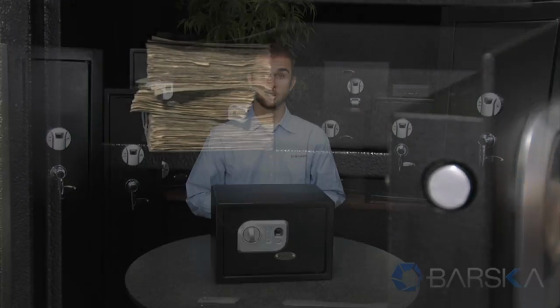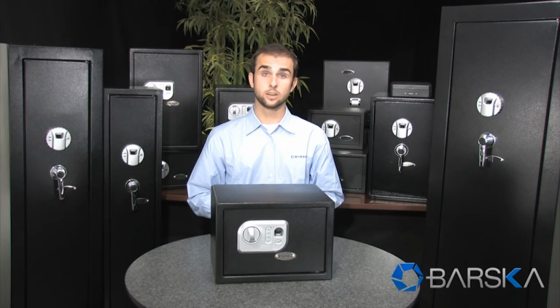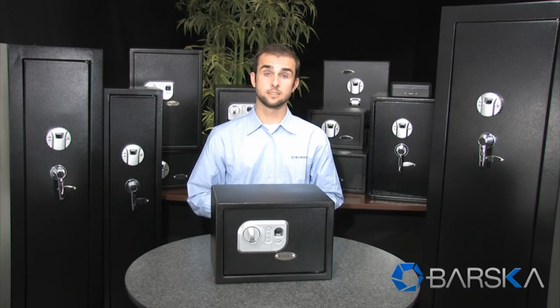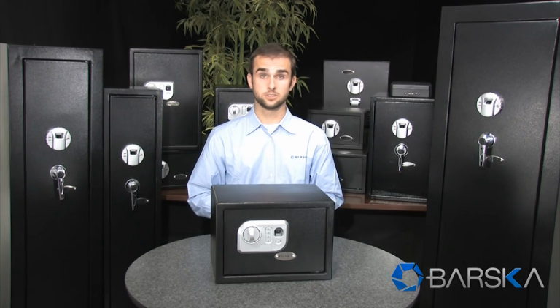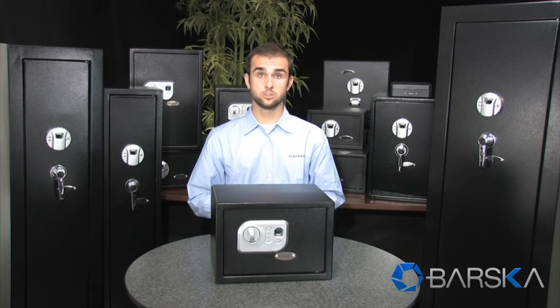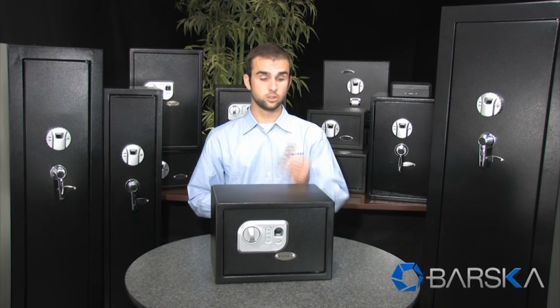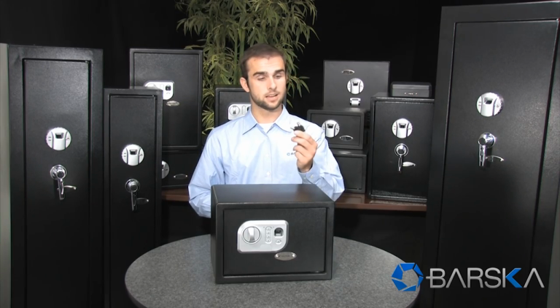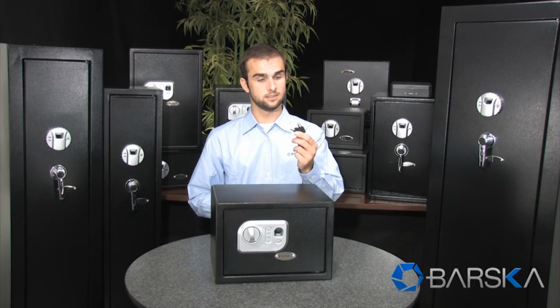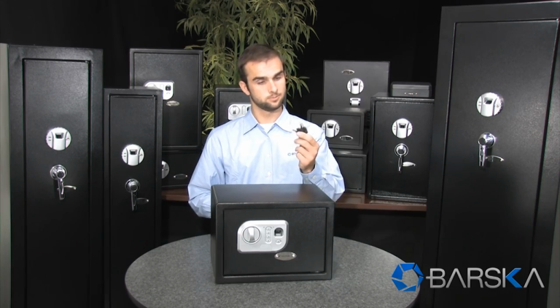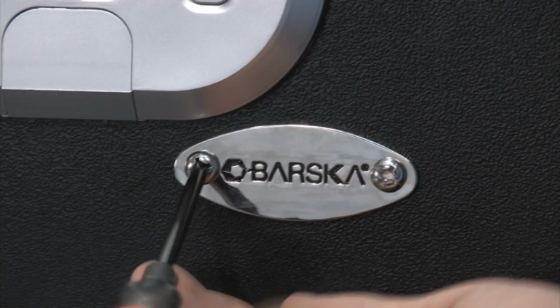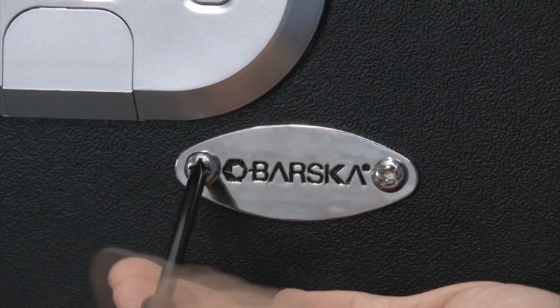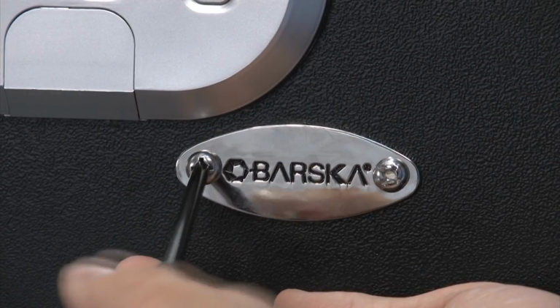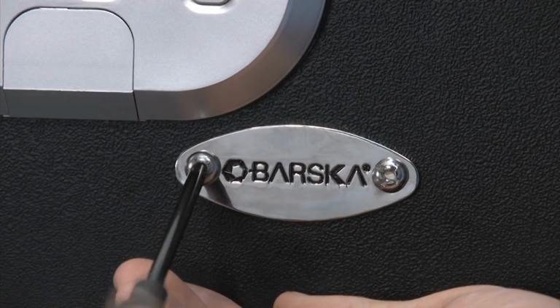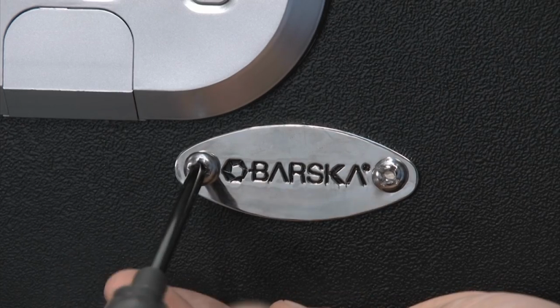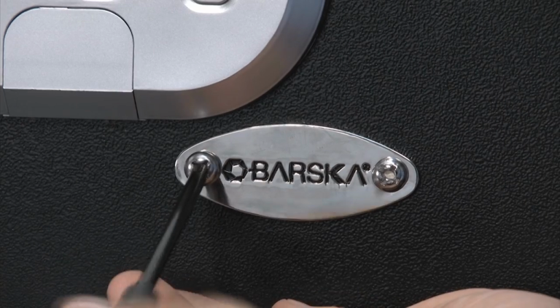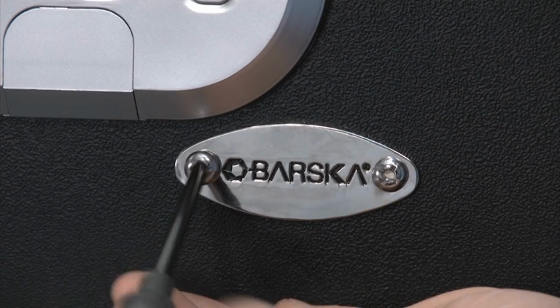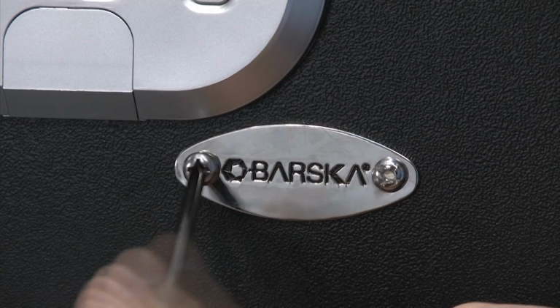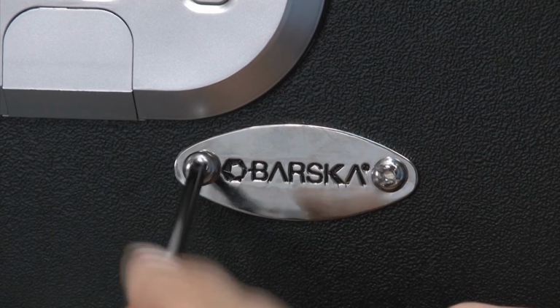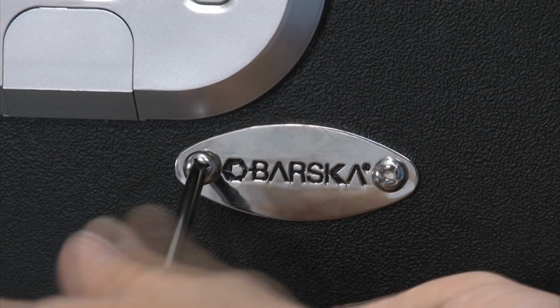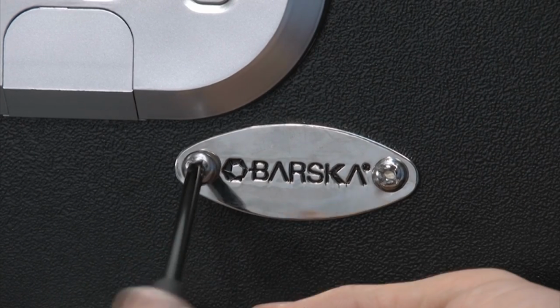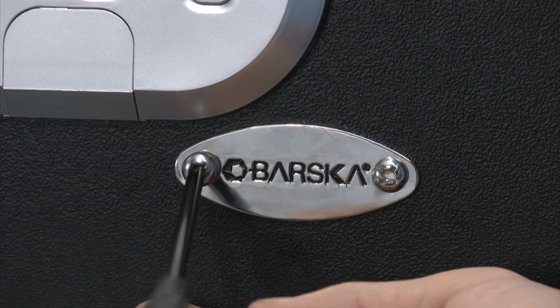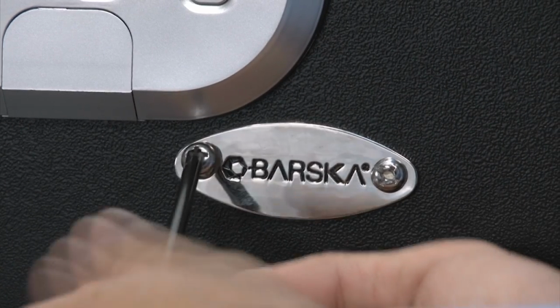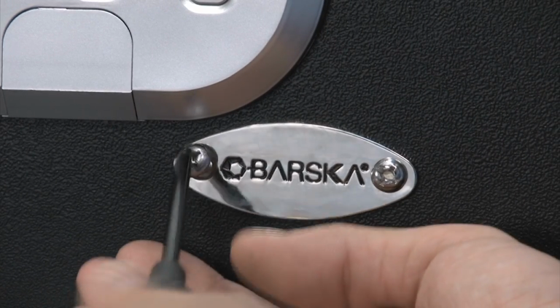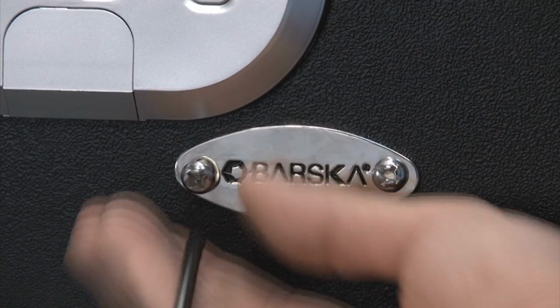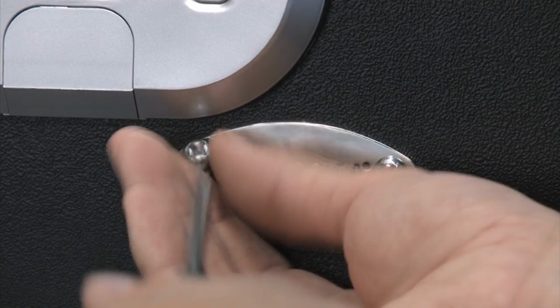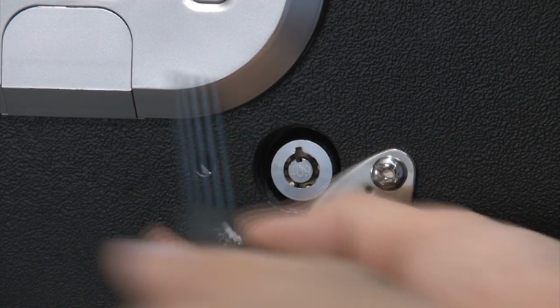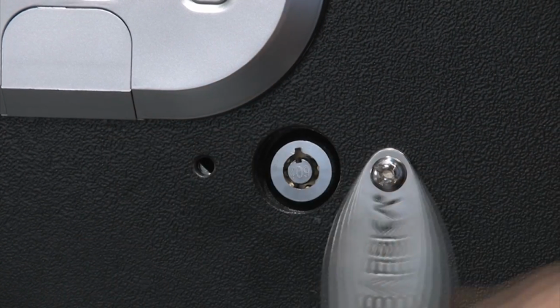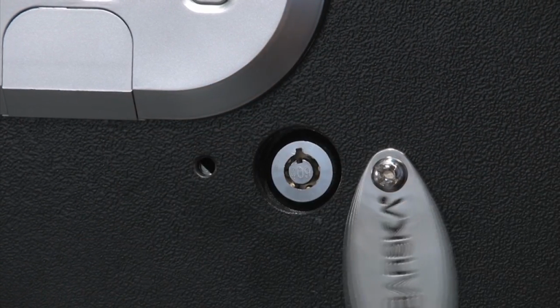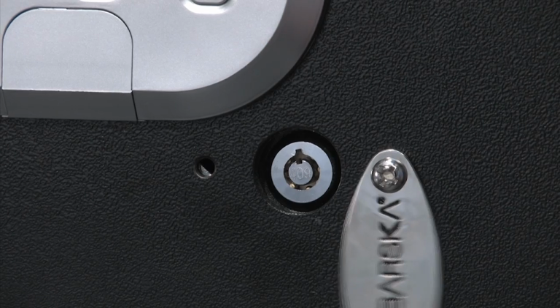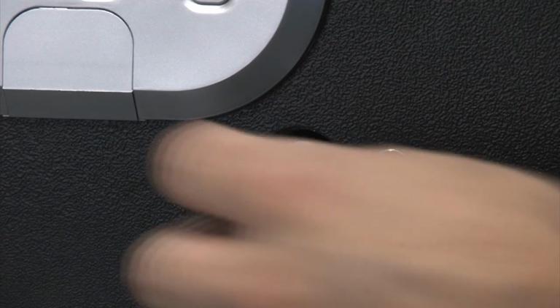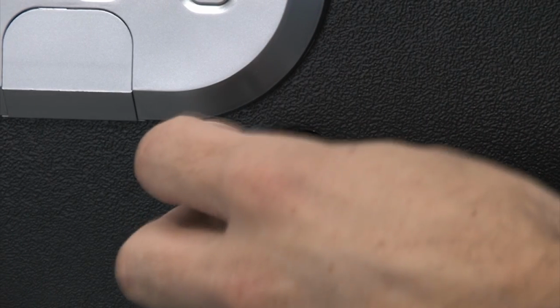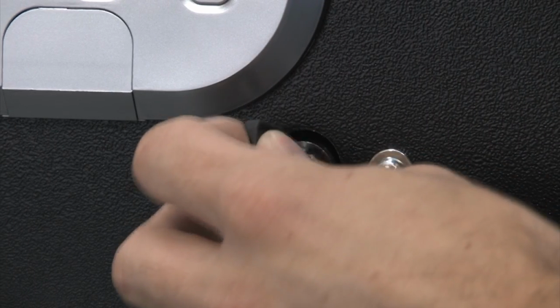The third way to open the safe is to use the included backup keys. To access the backup keyhole, you must first remove the Barstica main plate using the included screwdriver. From there, insert the key and turn and the safe will open.